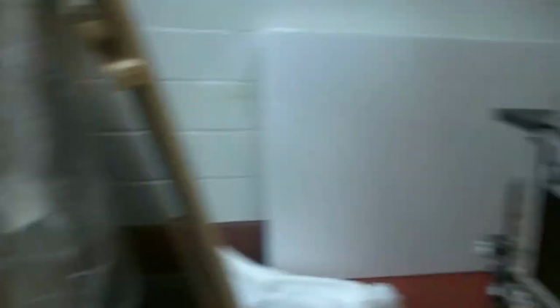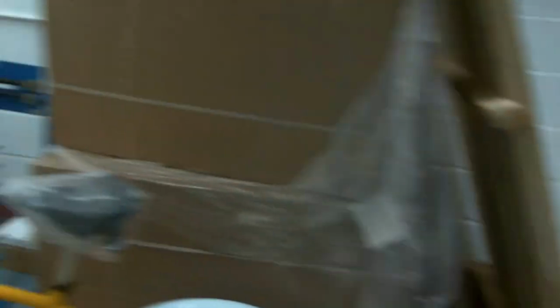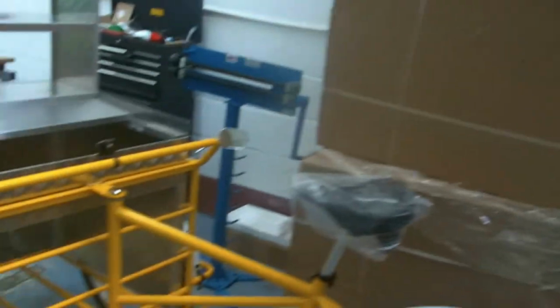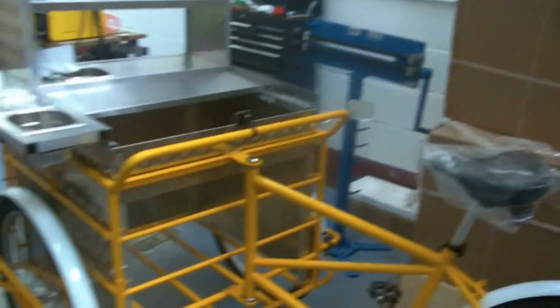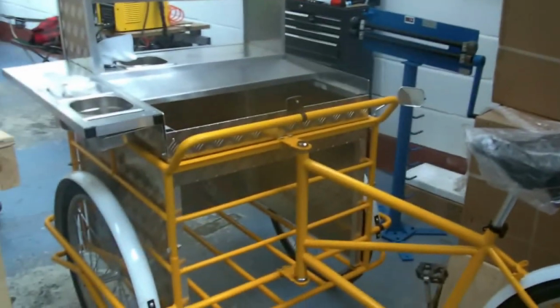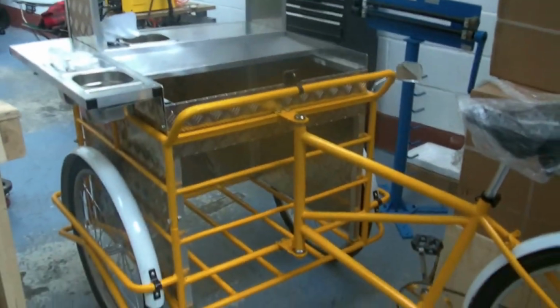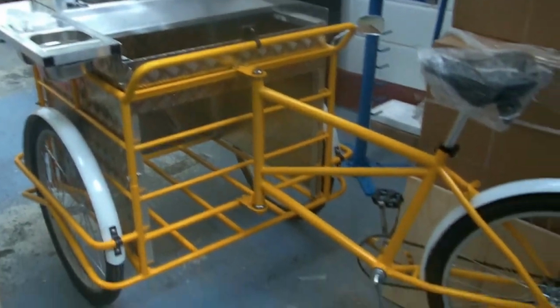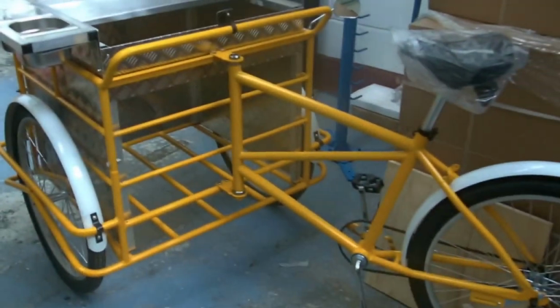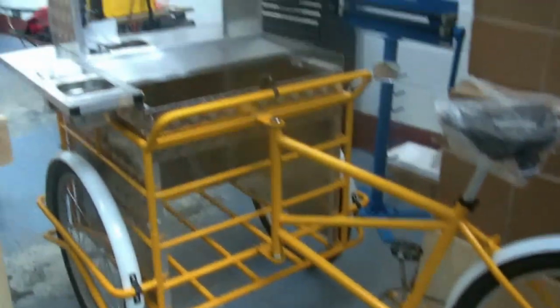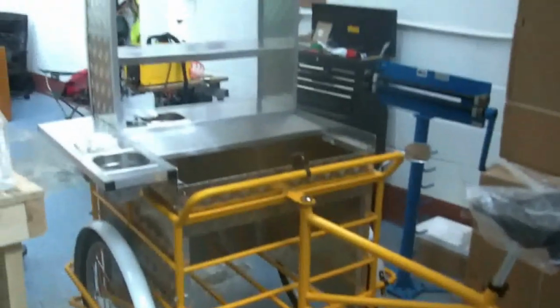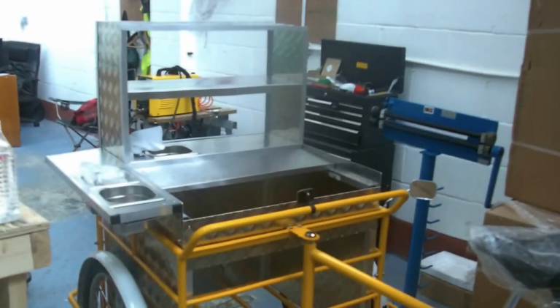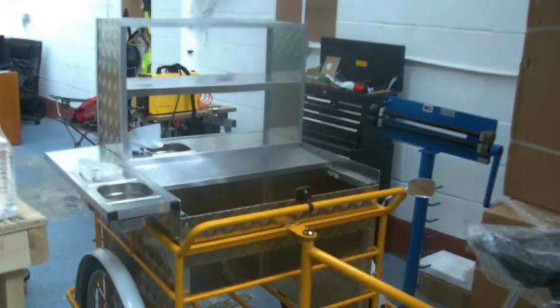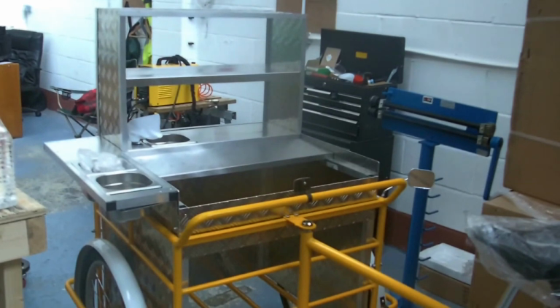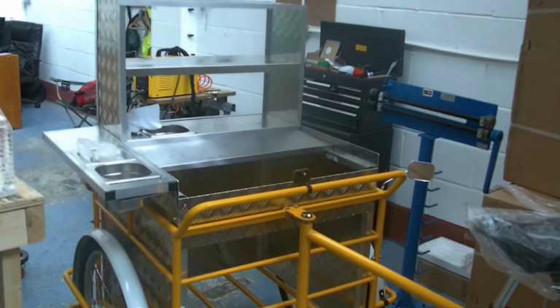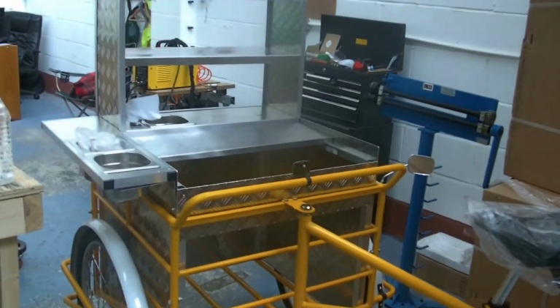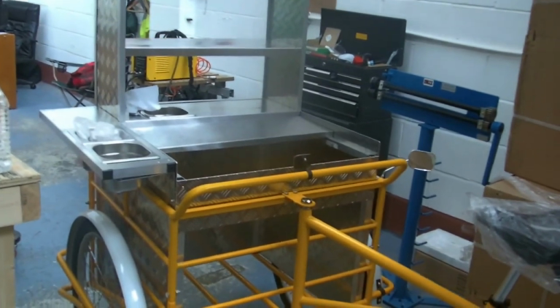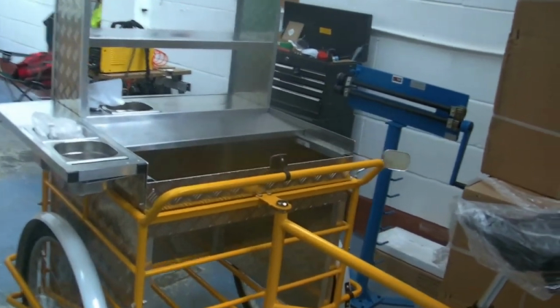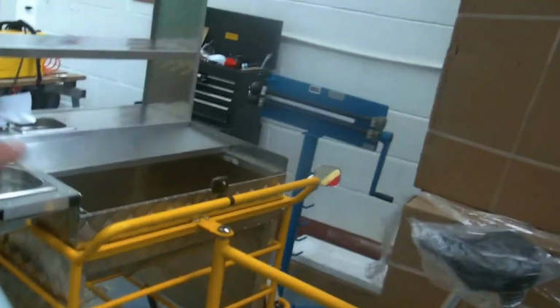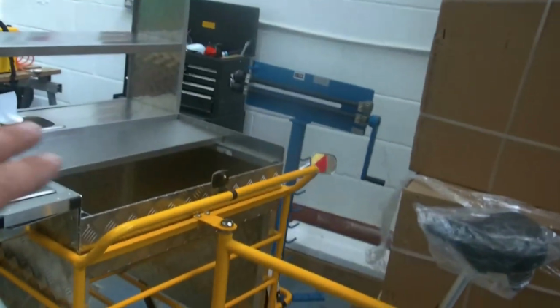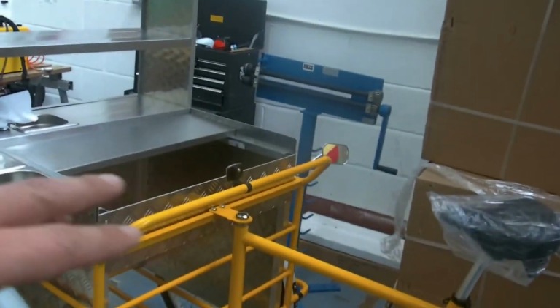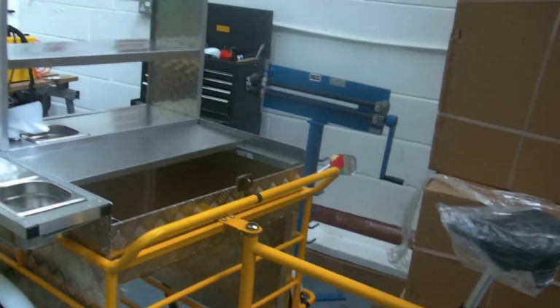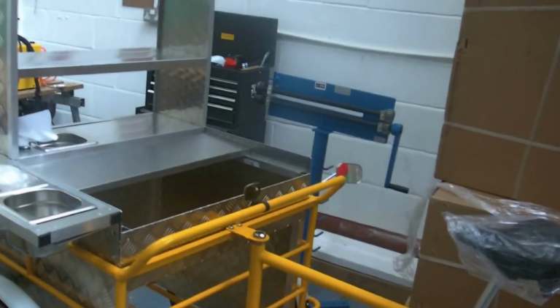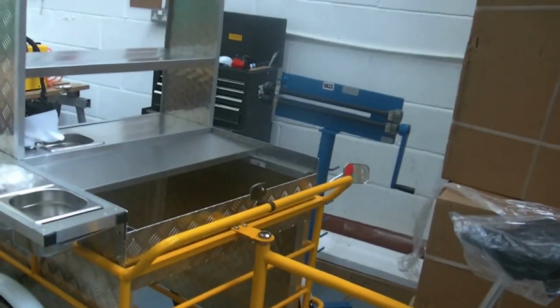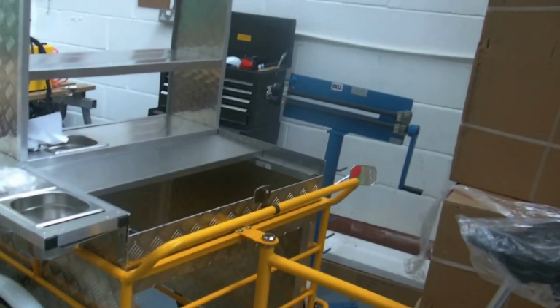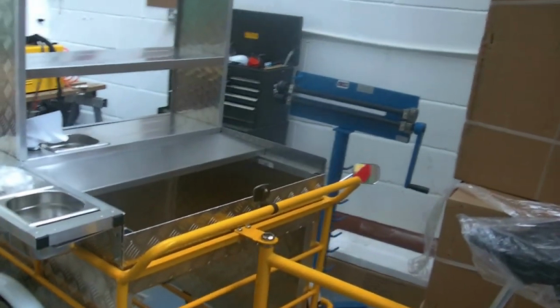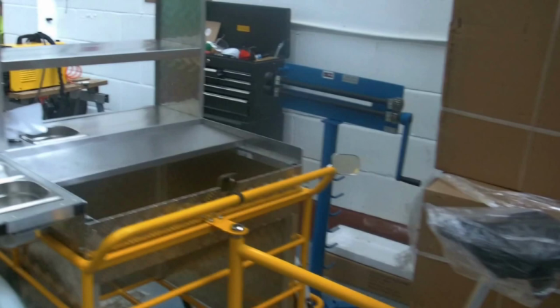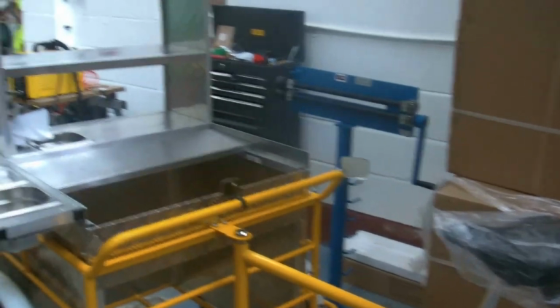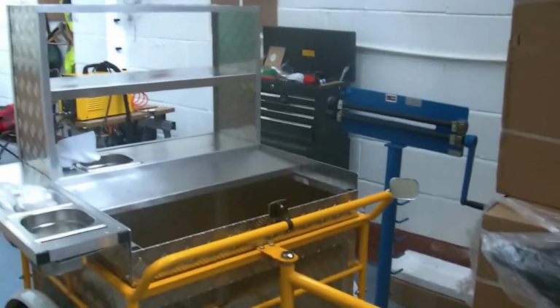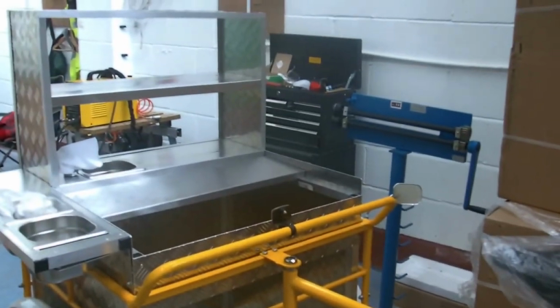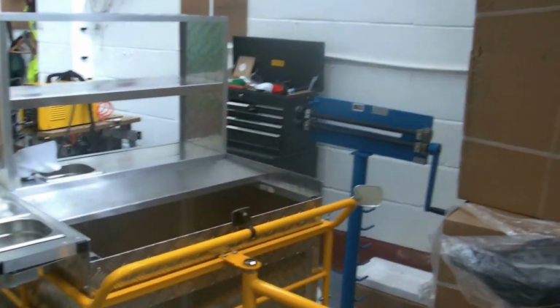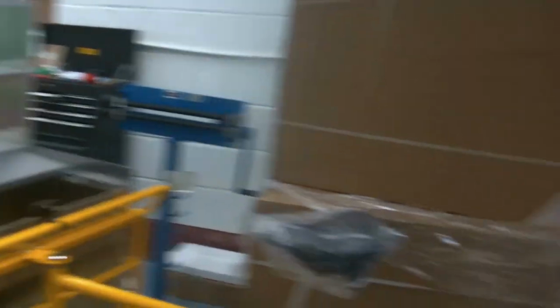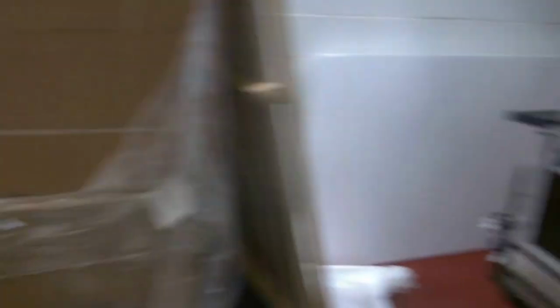Here's one that's part built in yellow, which is going to be a sole-purpose hot dog cart. That's on there with one burner at the front, a couple of shelves, sink at the back. So that's the basic version just for hot dogs.